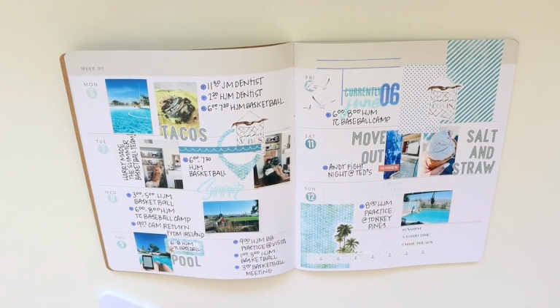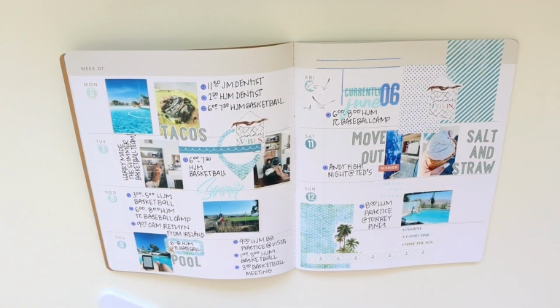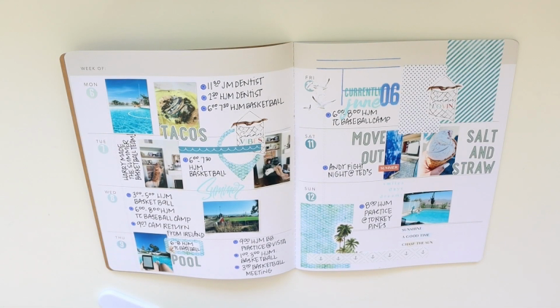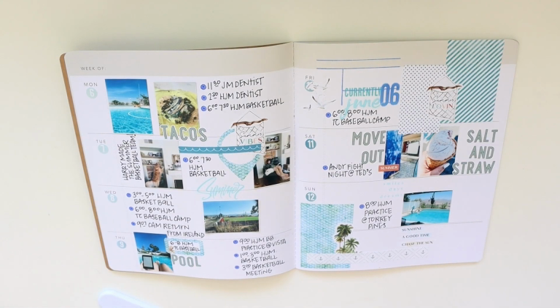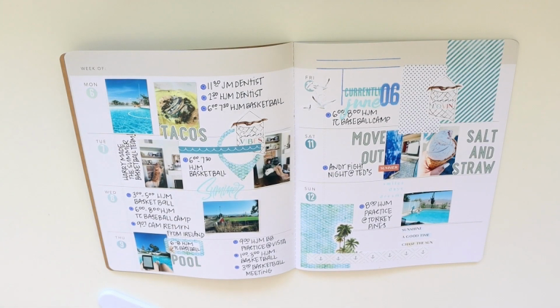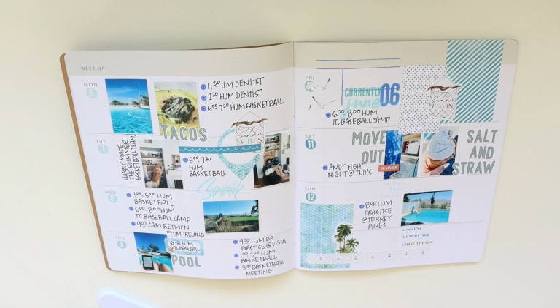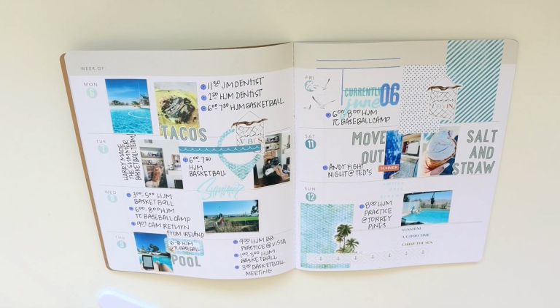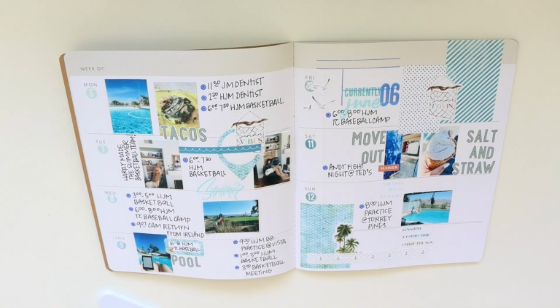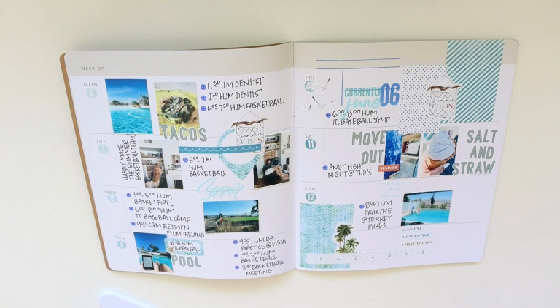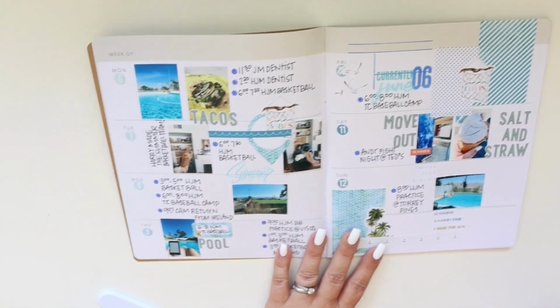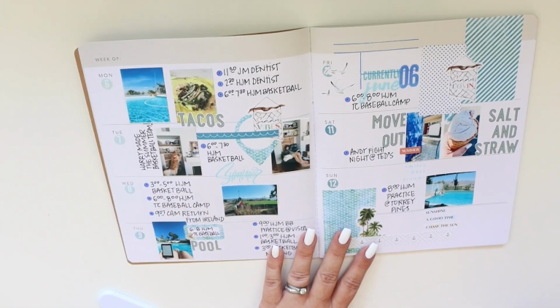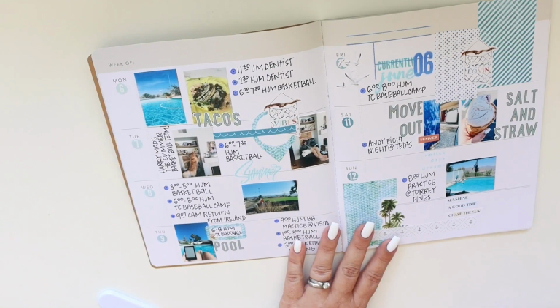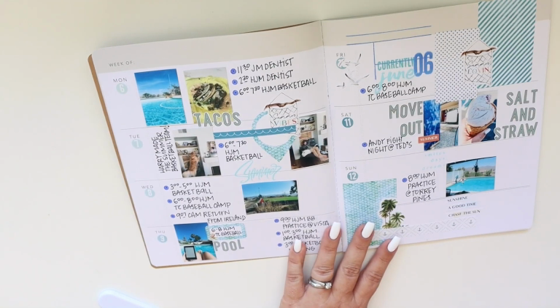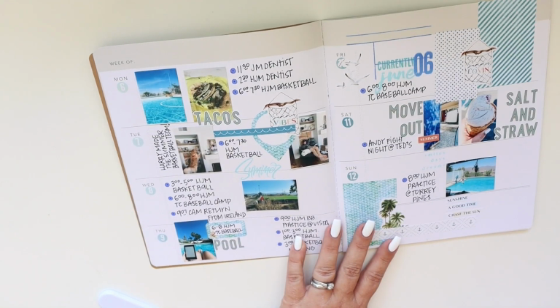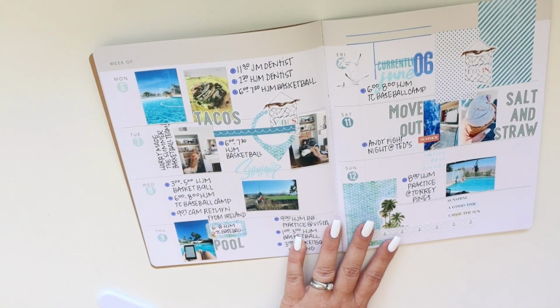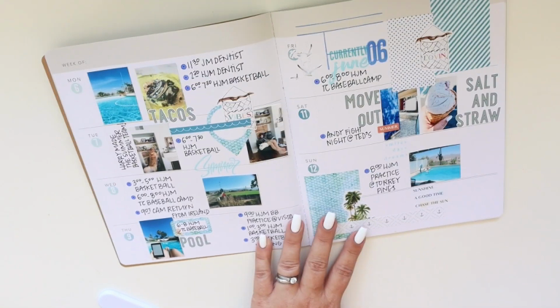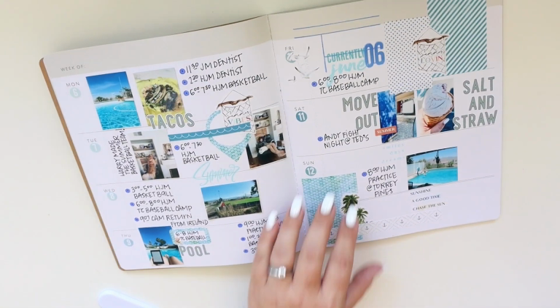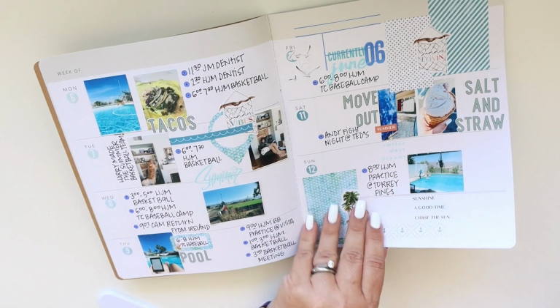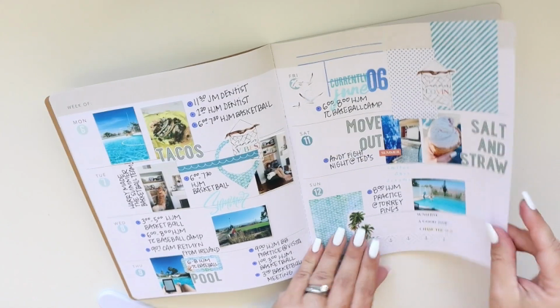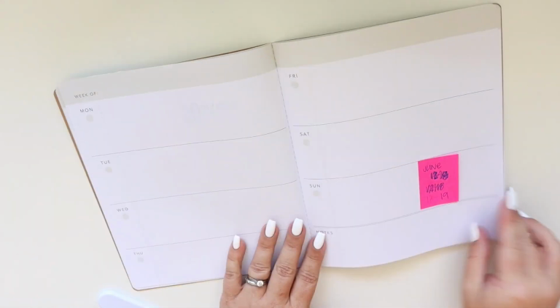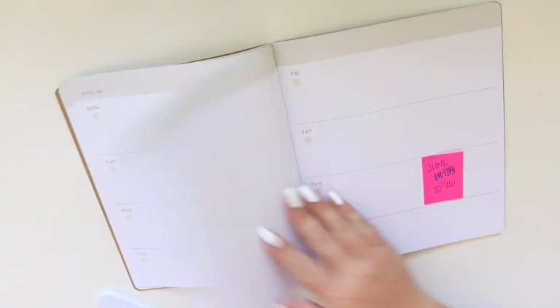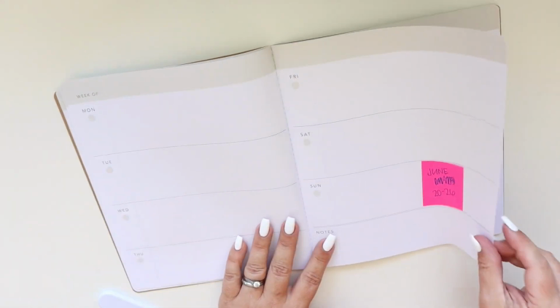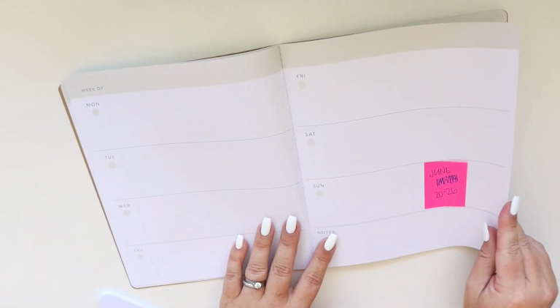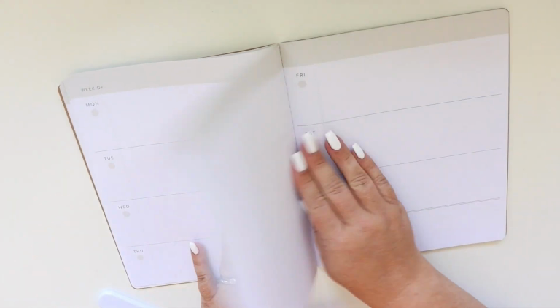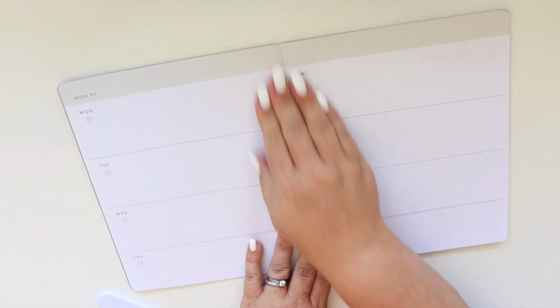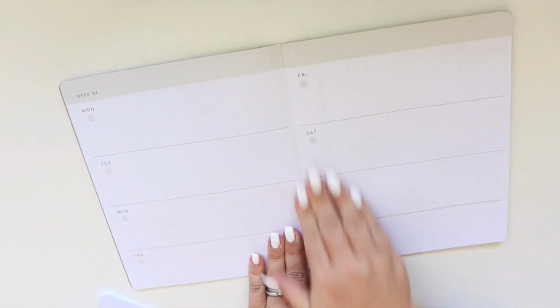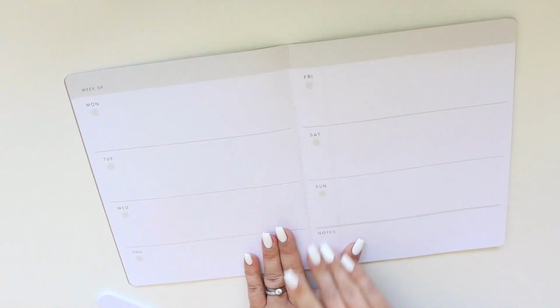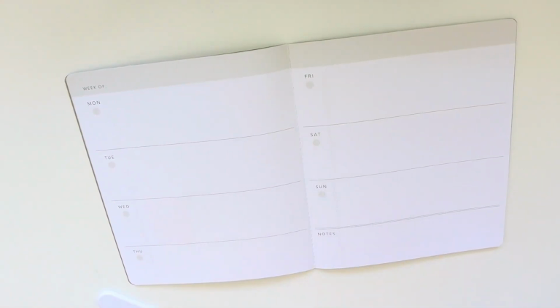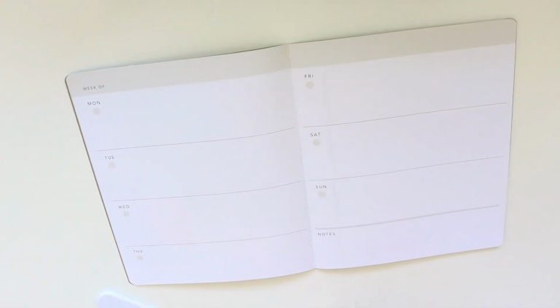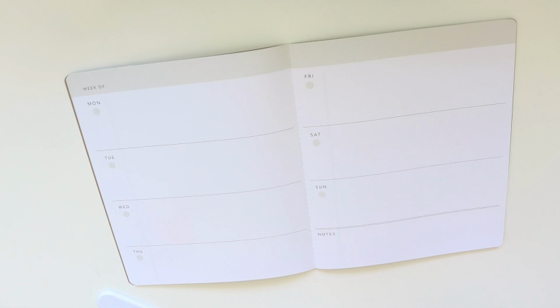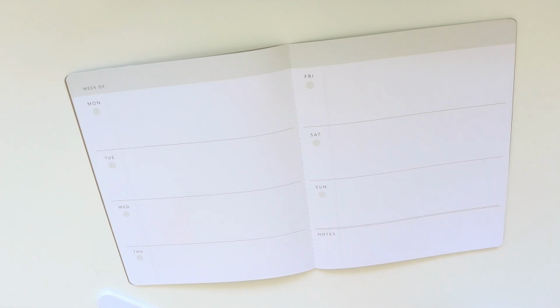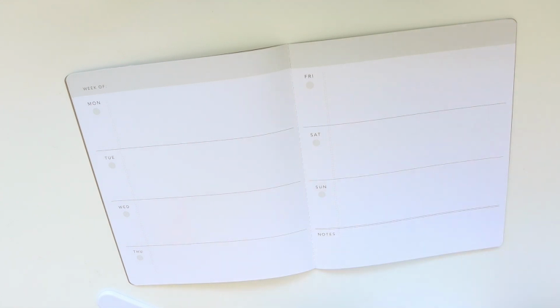Hey everybody, it's Jenny and I am back today to share with you how I planned in my Storyline Chapters Memory Planner using the Coco Daisy Wayfarer kits.